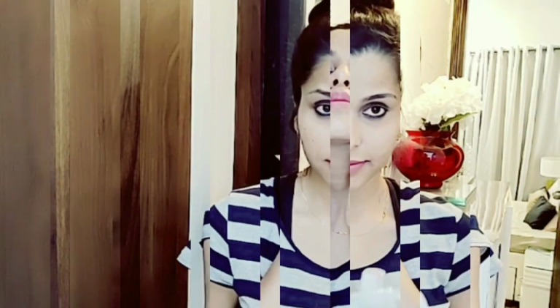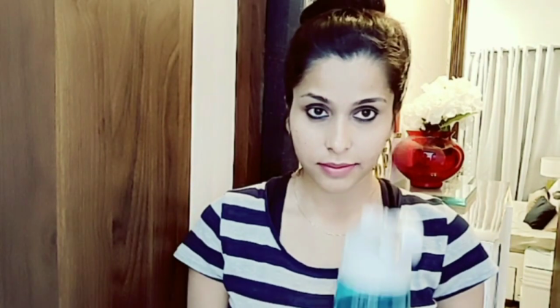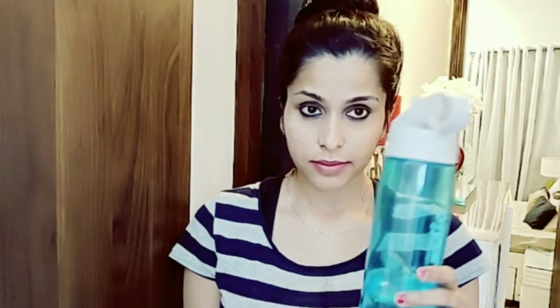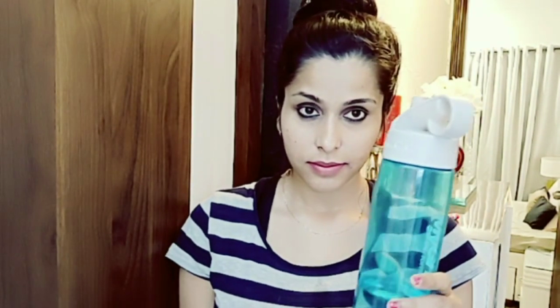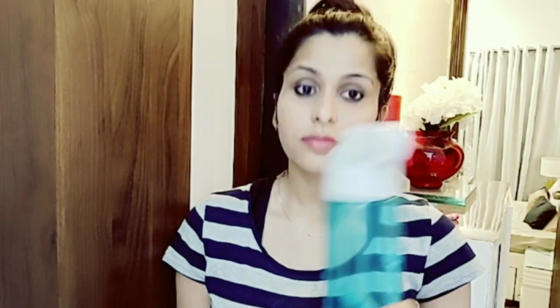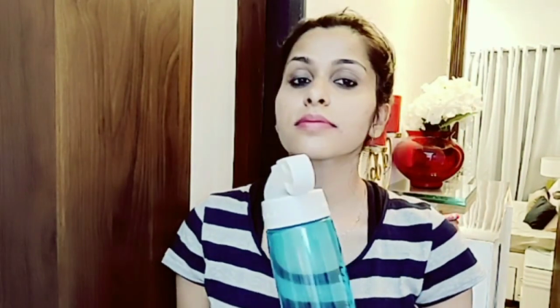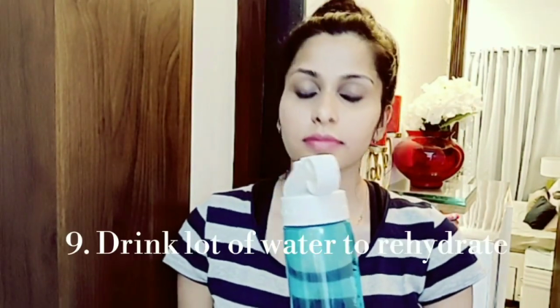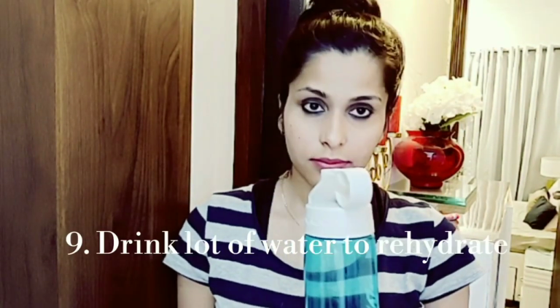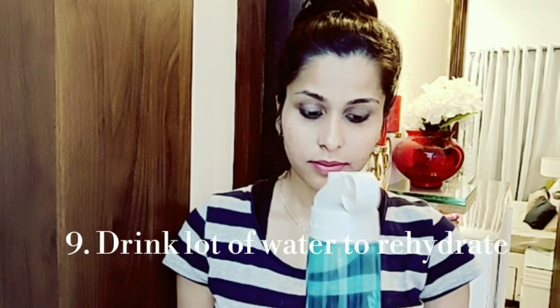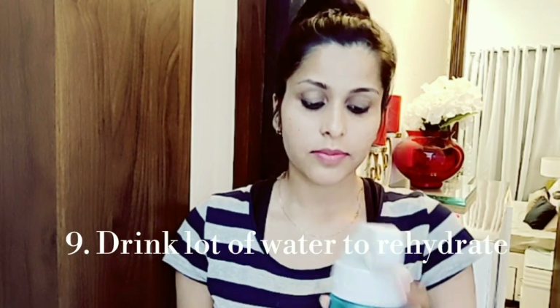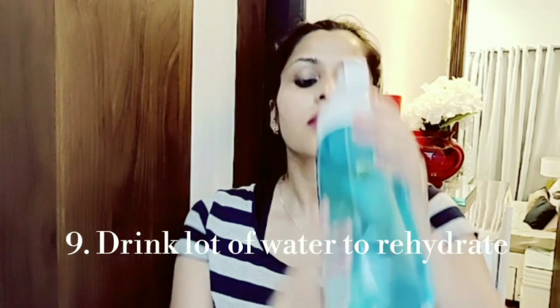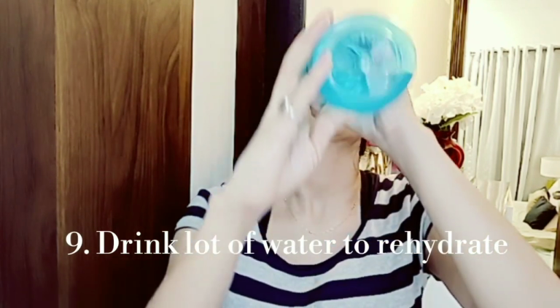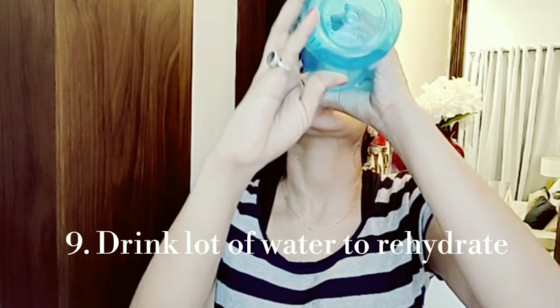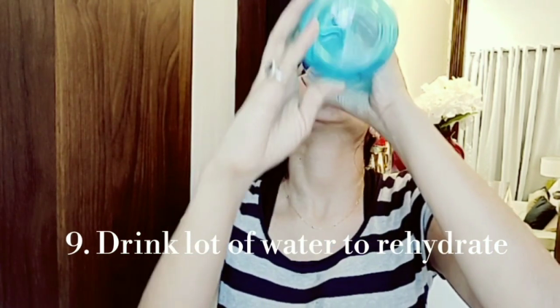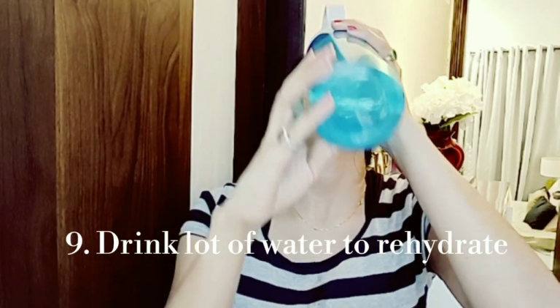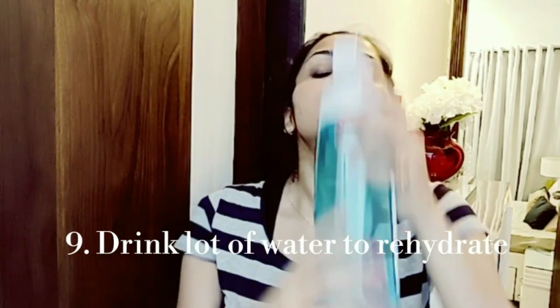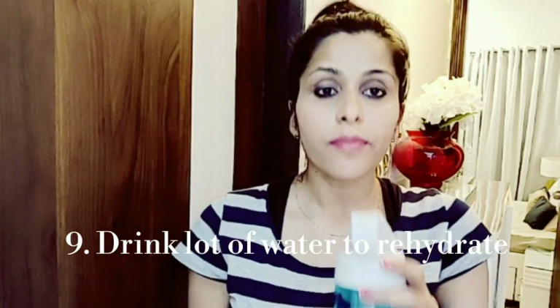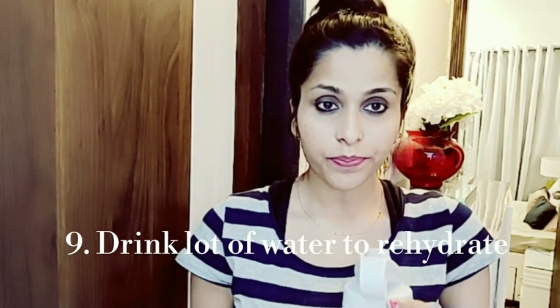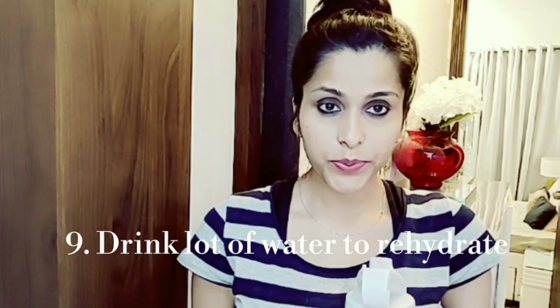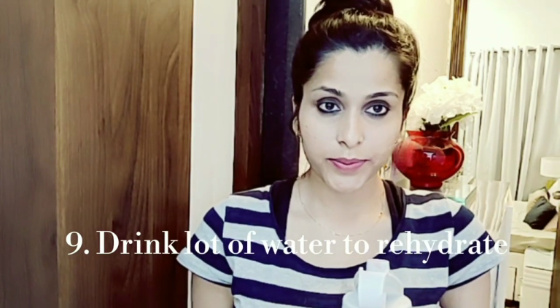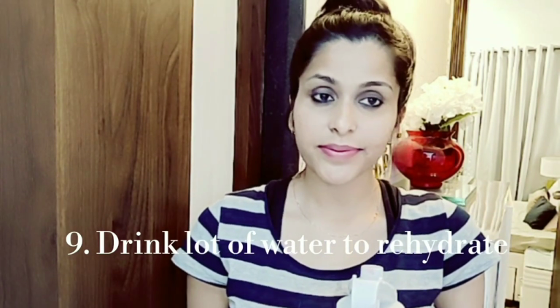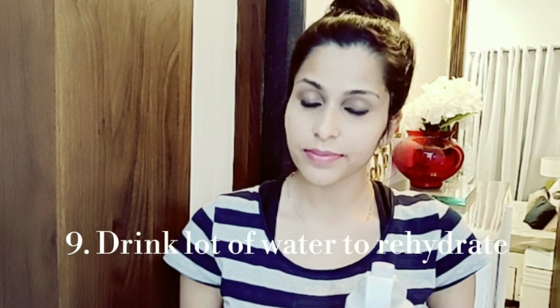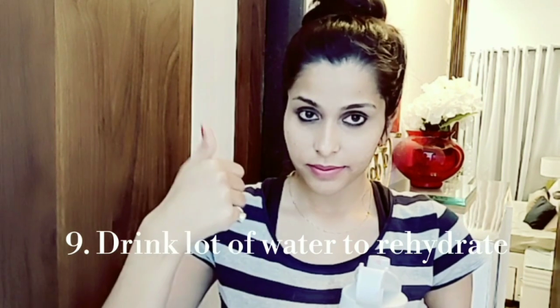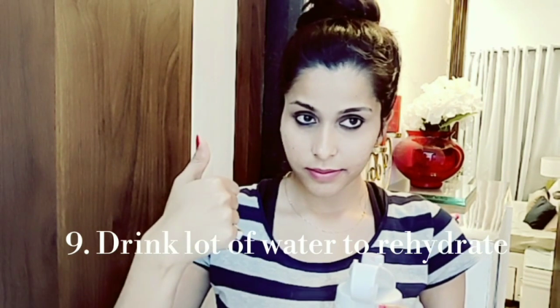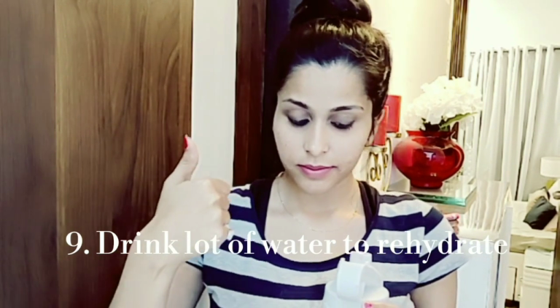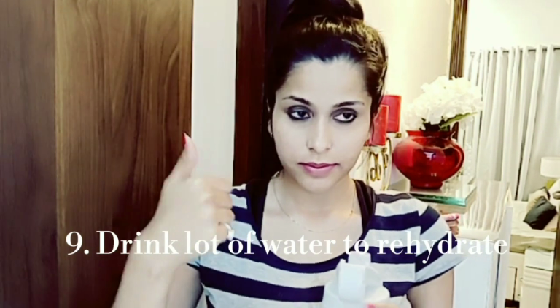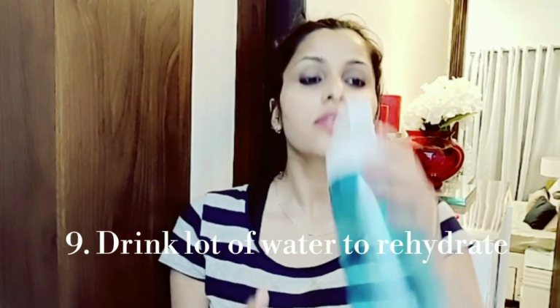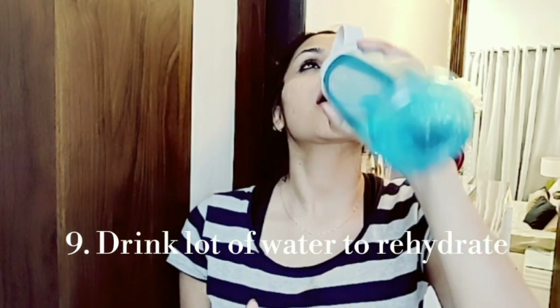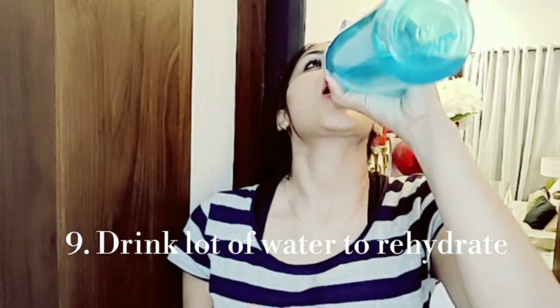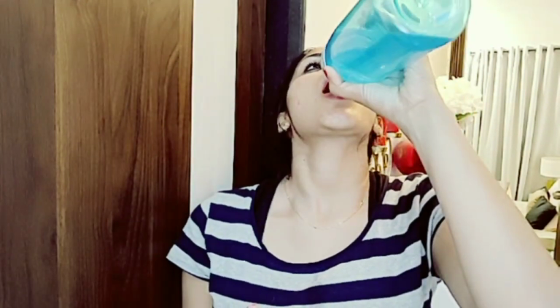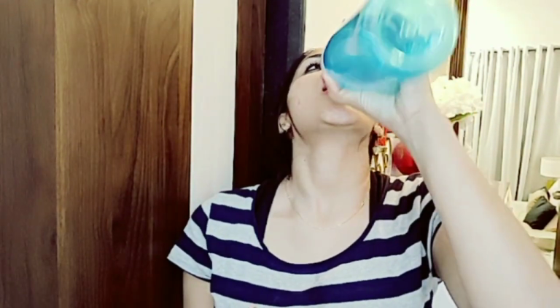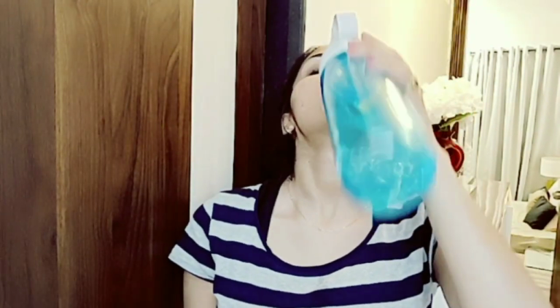My ninth tip is to drink a lot of water. Whatever you eat affects your skin. Always try to drink a lot of water to rehydrate from the inside out. The more water you drink, the more hydrated your skin will be.